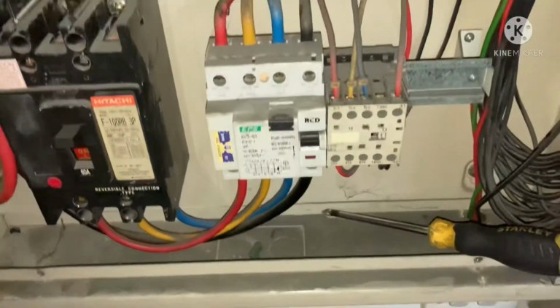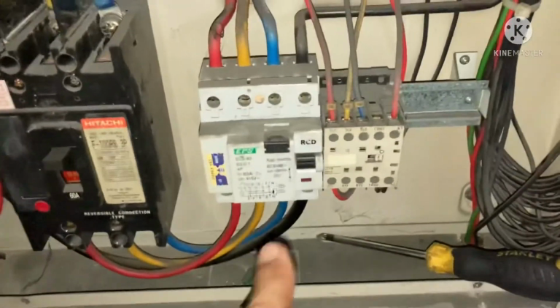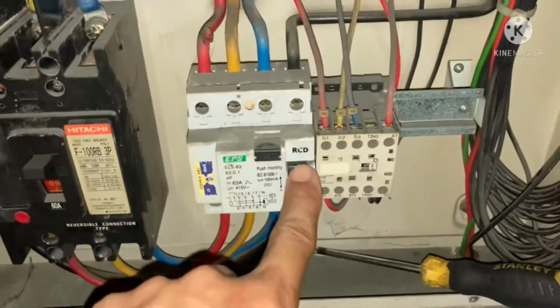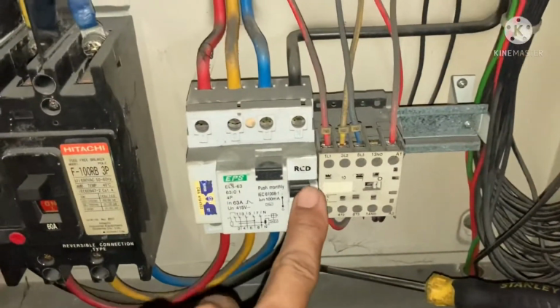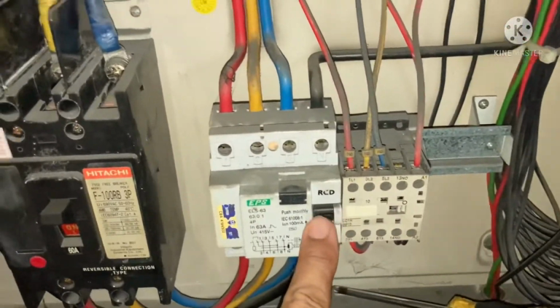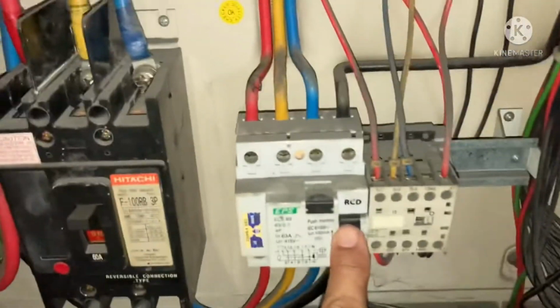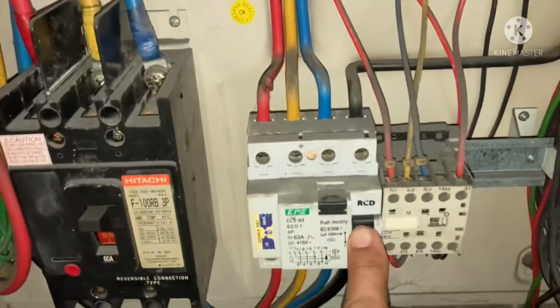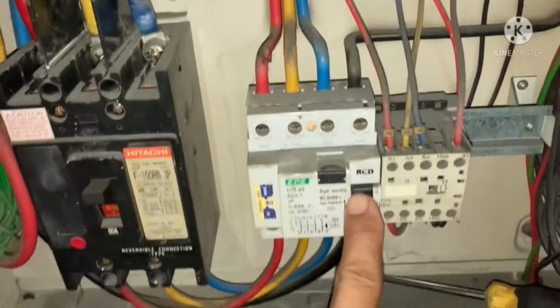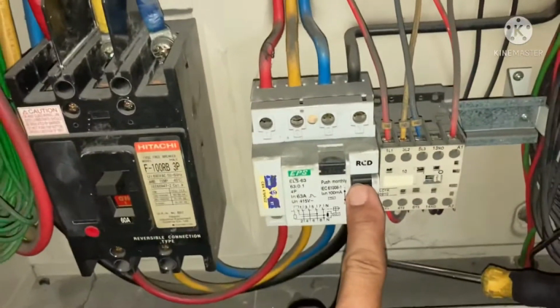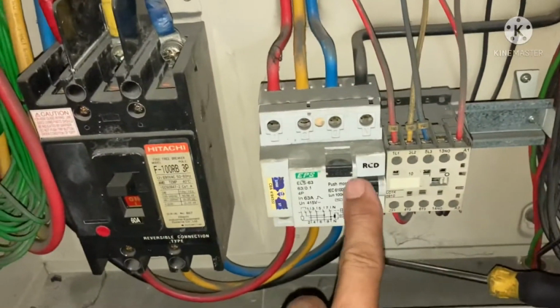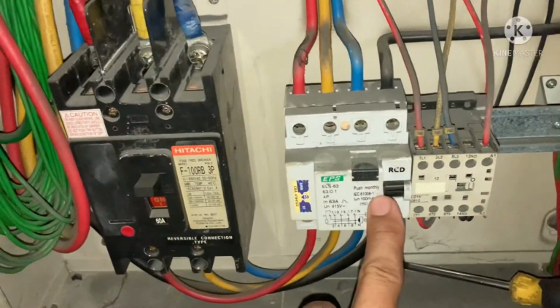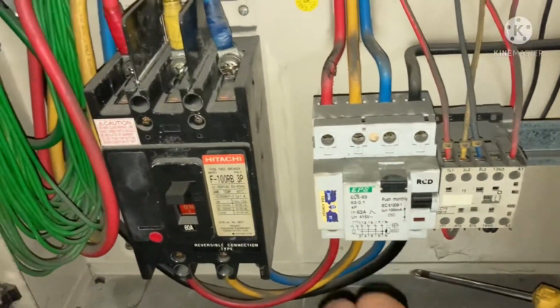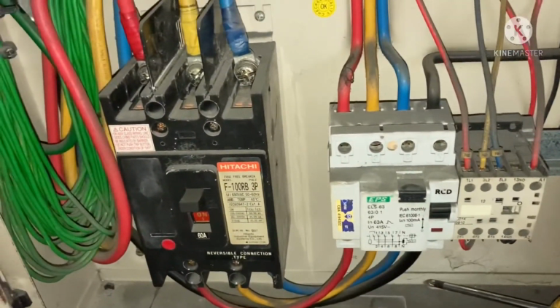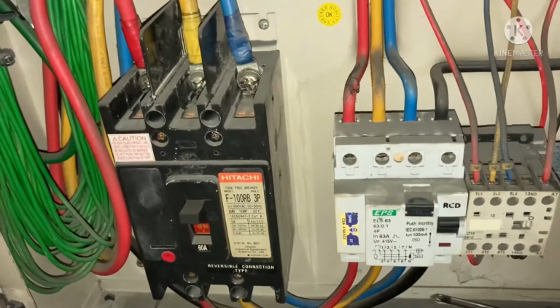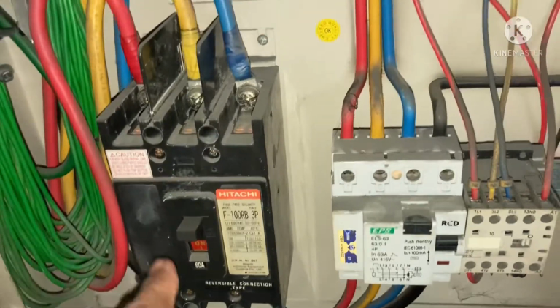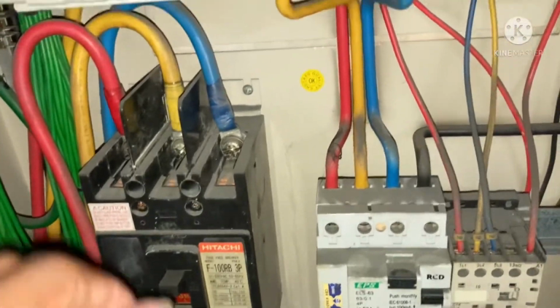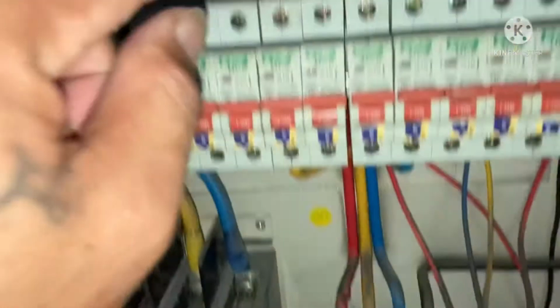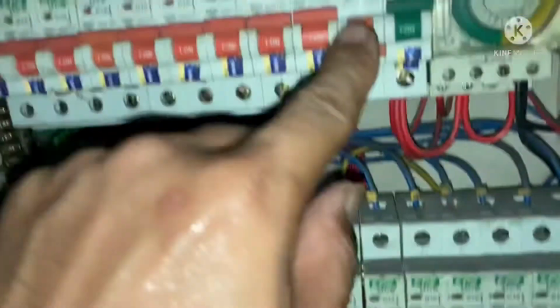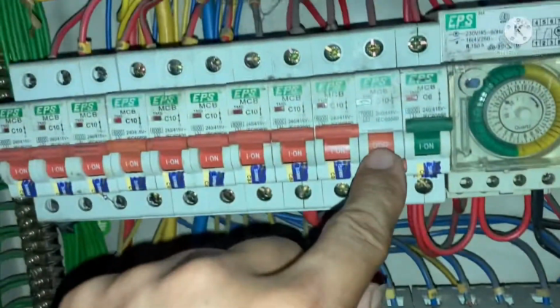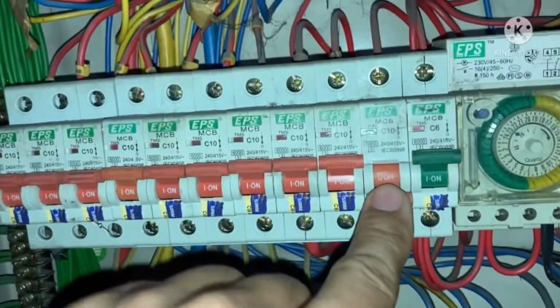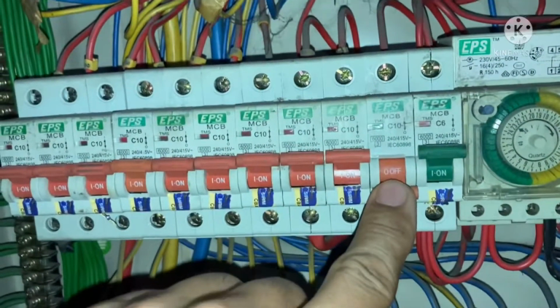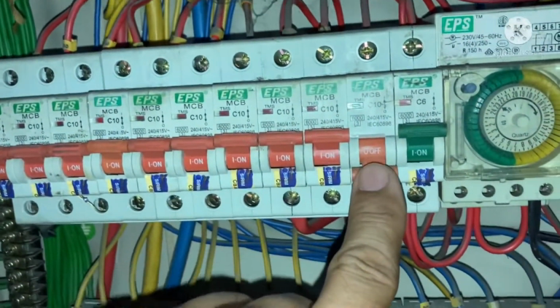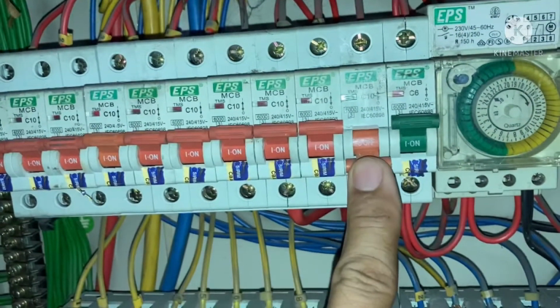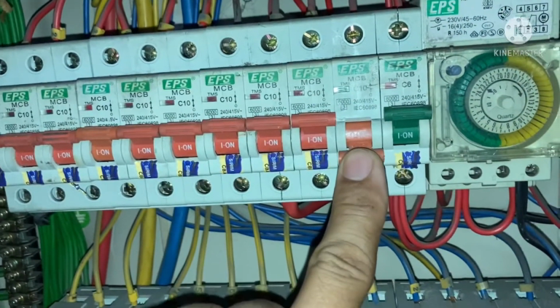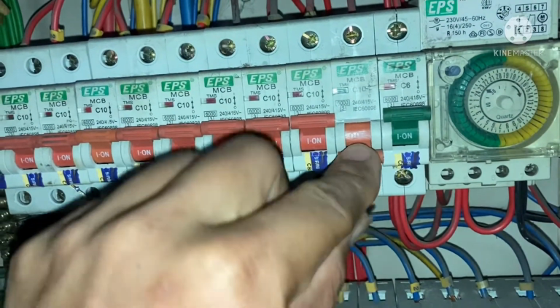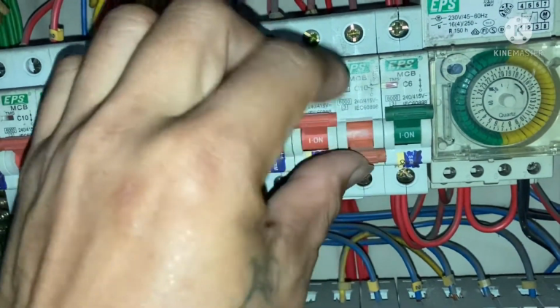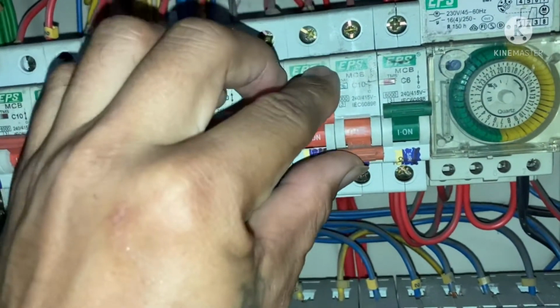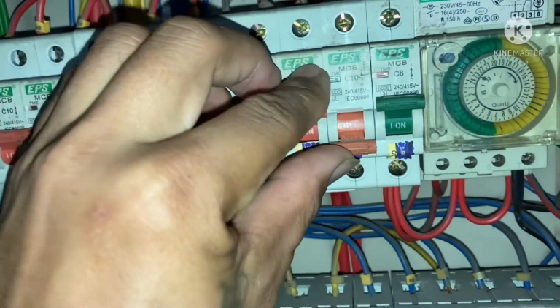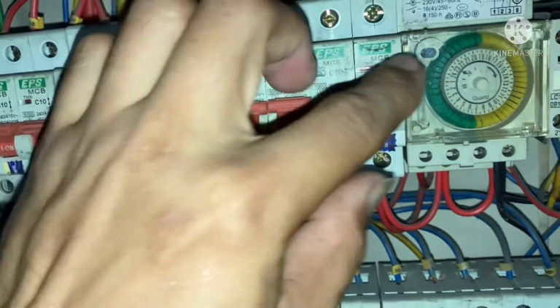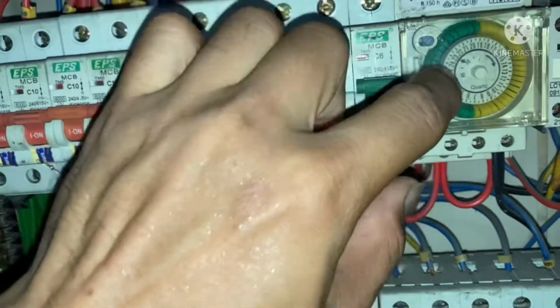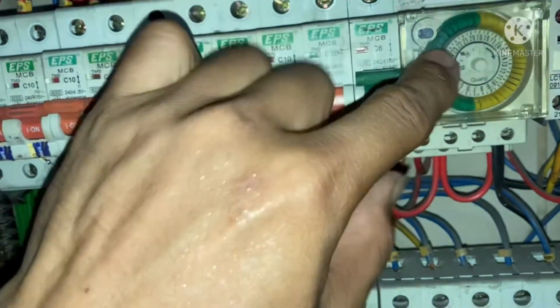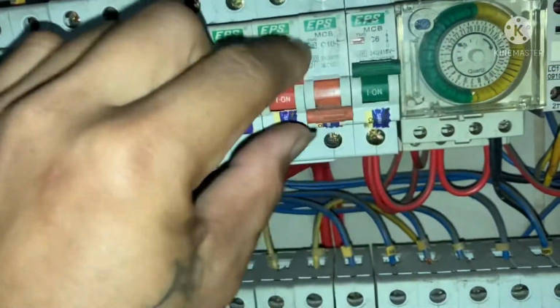This is the RCCB, and this is the control for the timer.